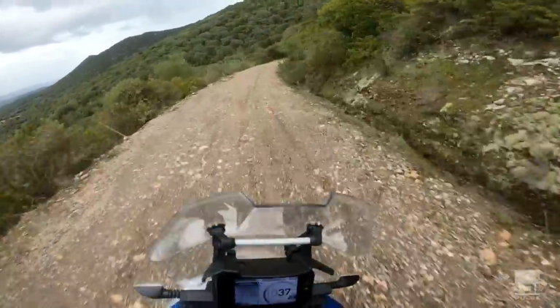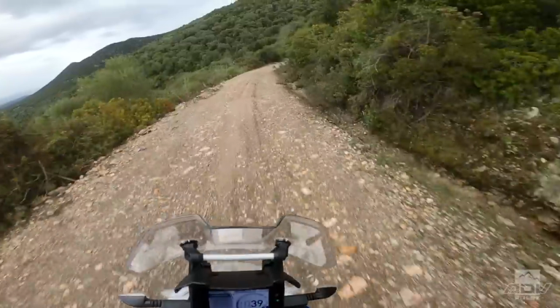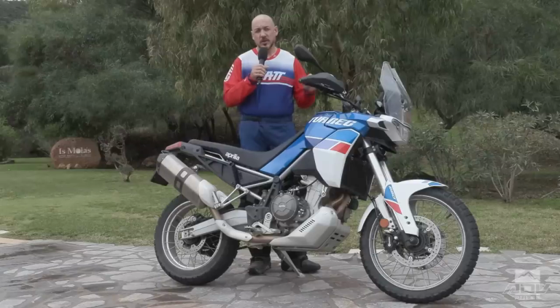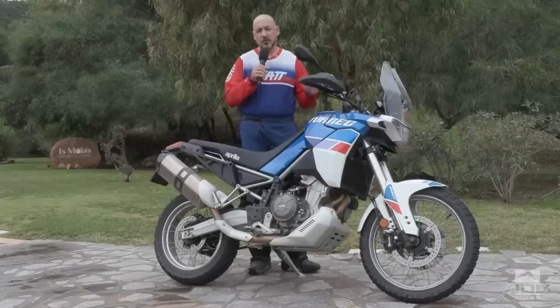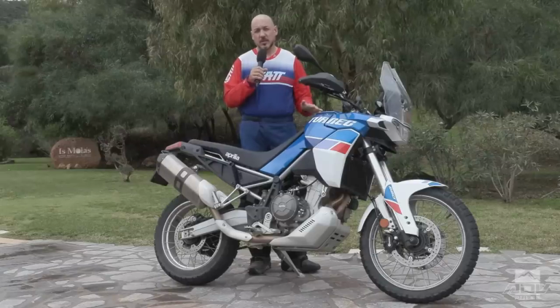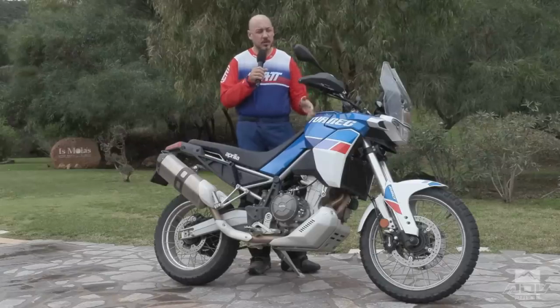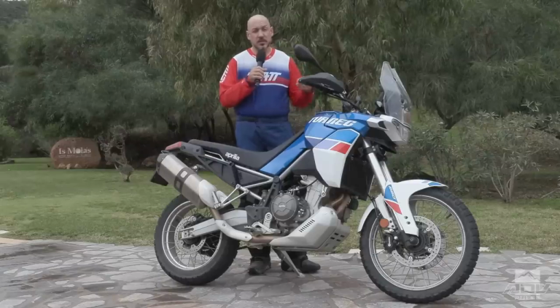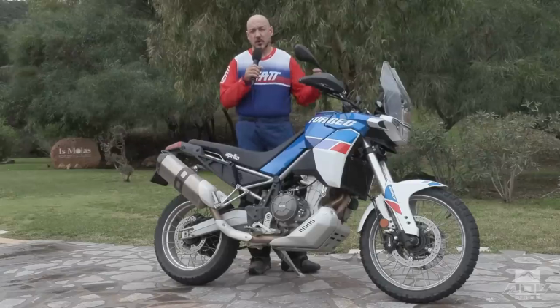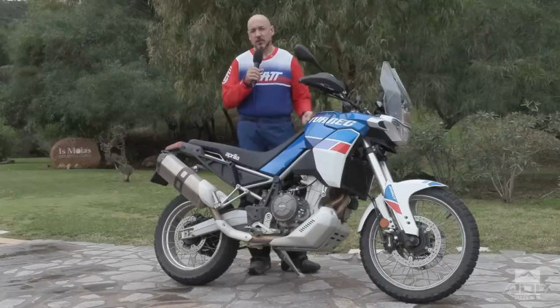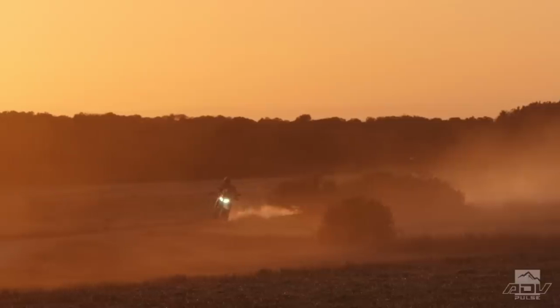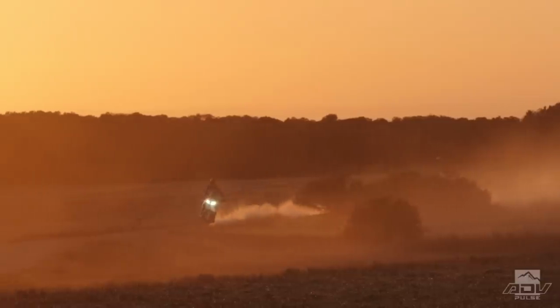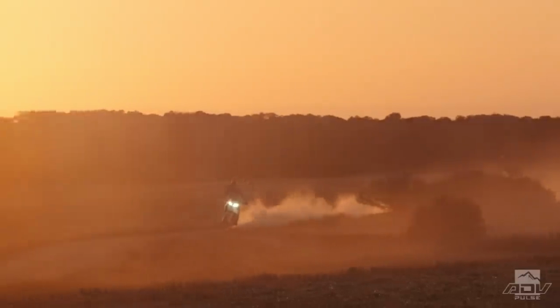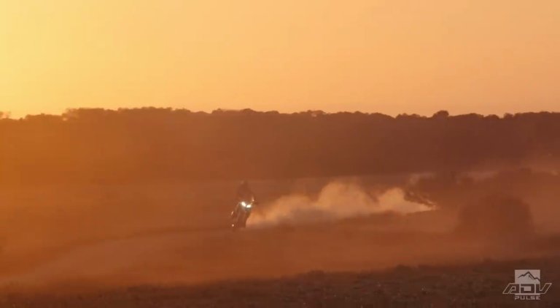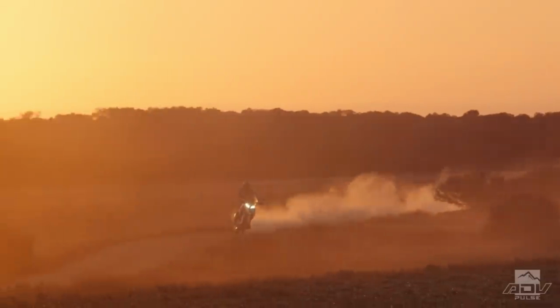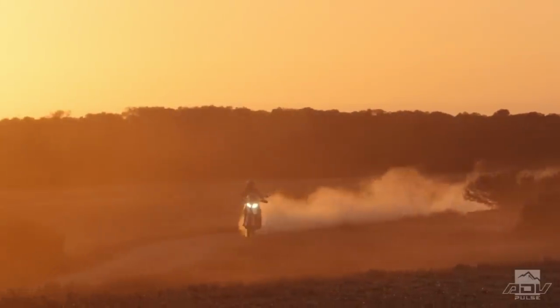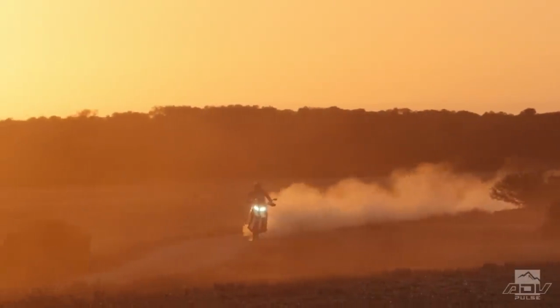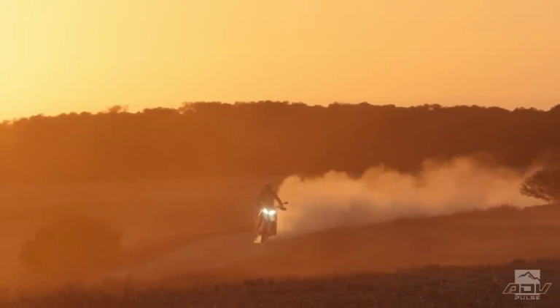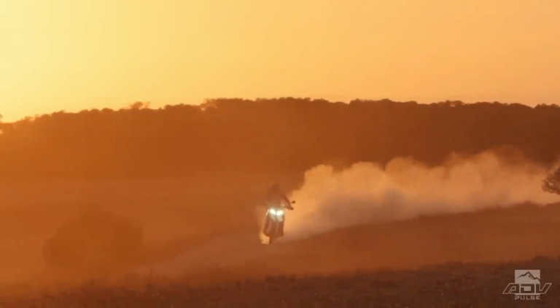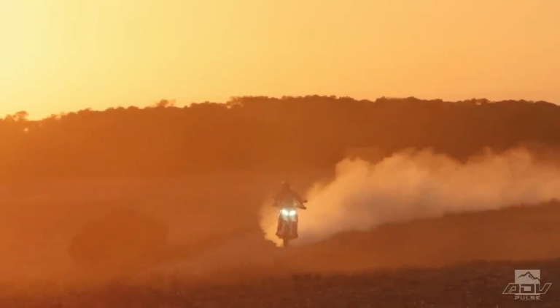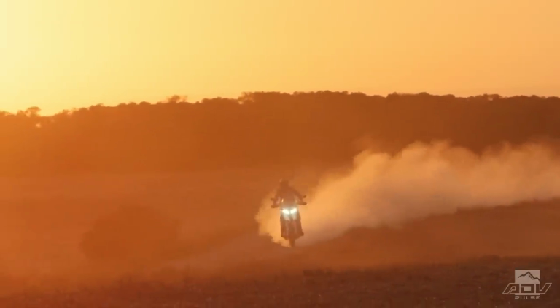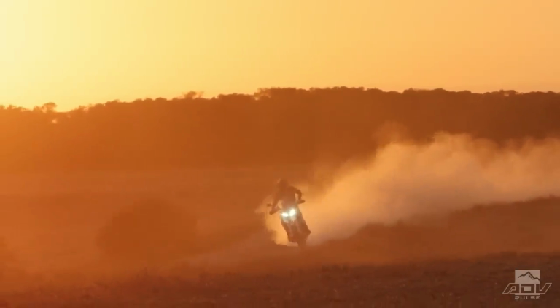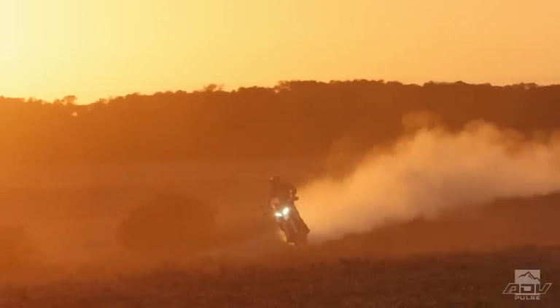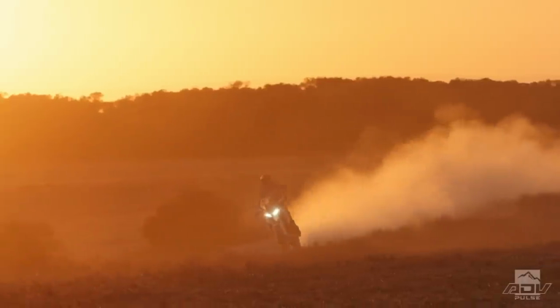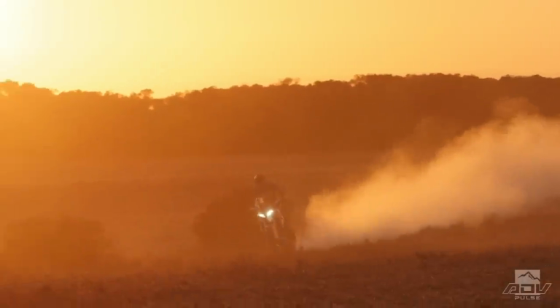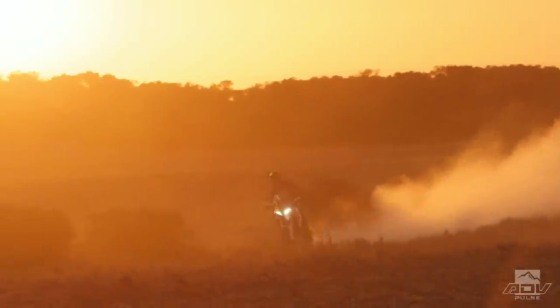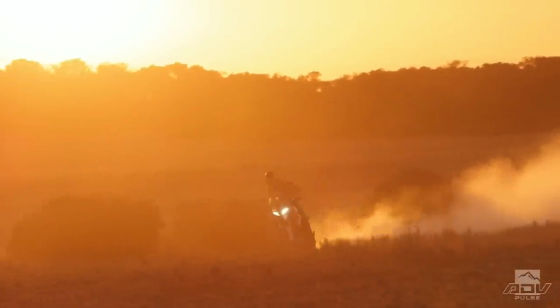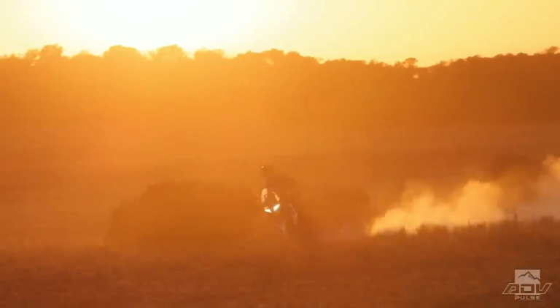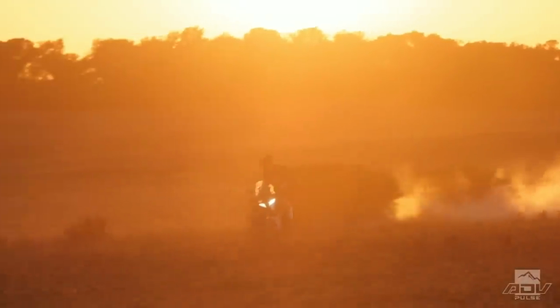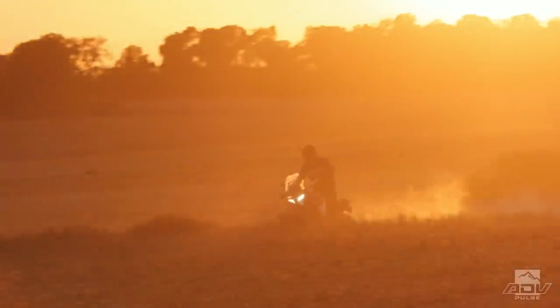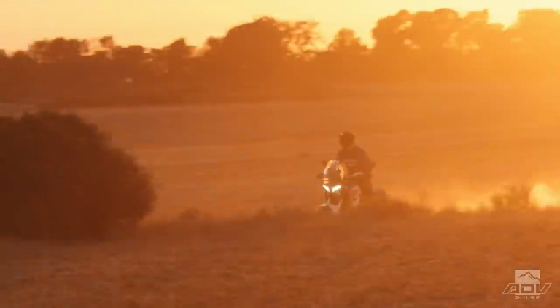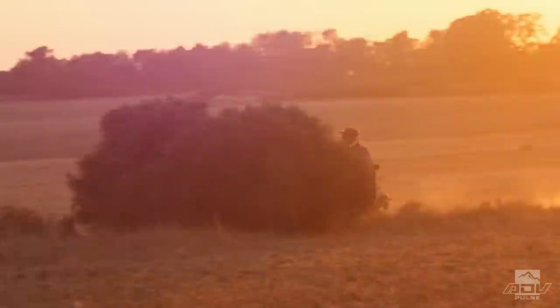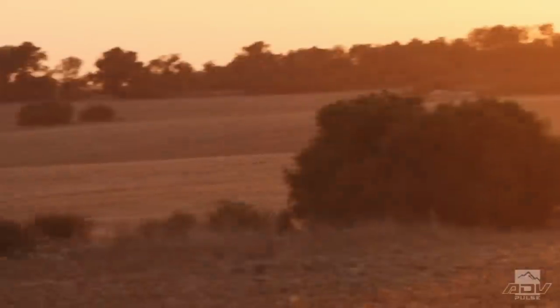When you go into off-road ABS mode, it's just on the front, but it is an off-road tuned ABS system. It will allow you to lock it up just slightly and slide it just slightly before it really kicks in.